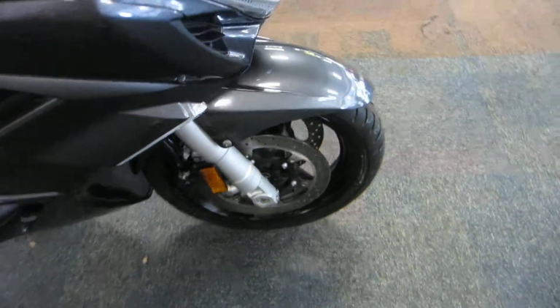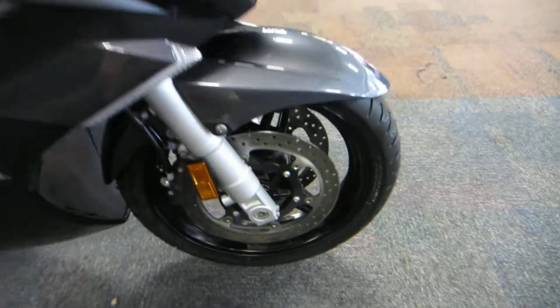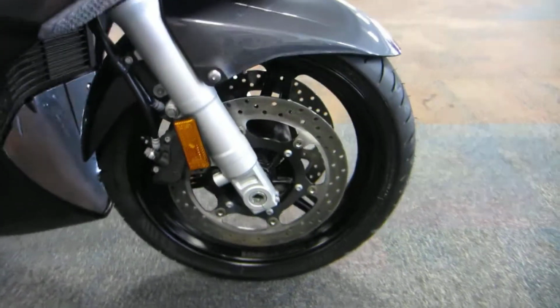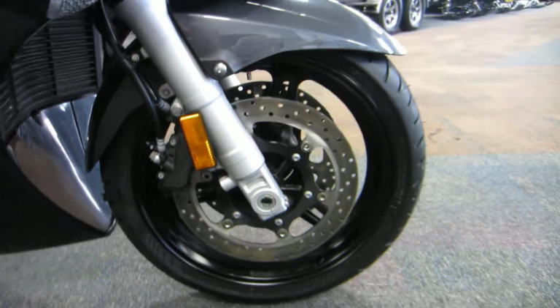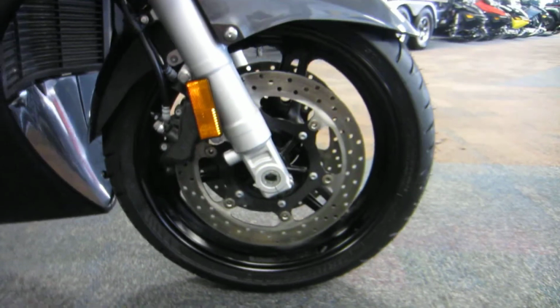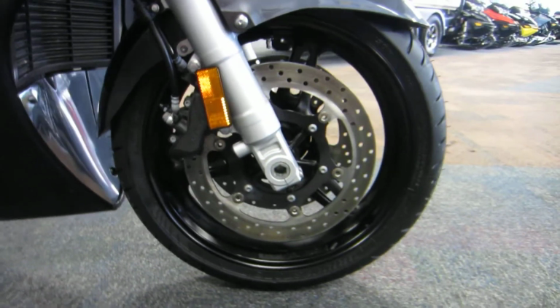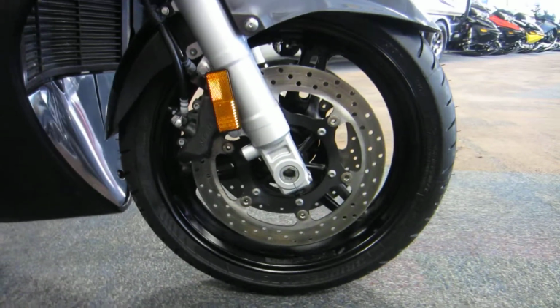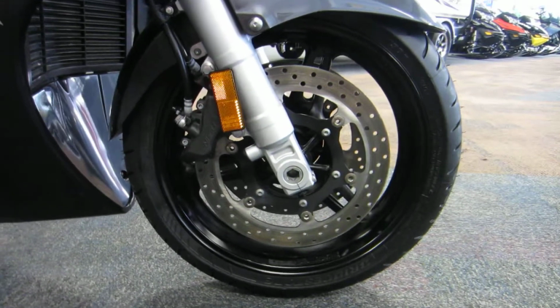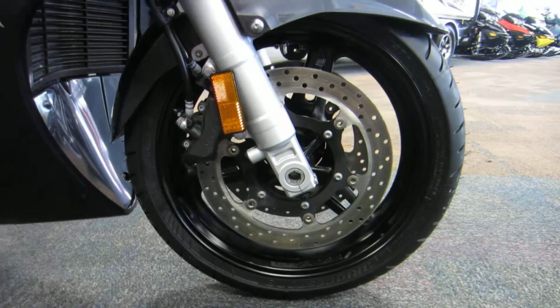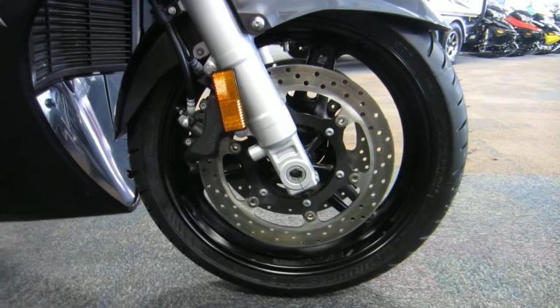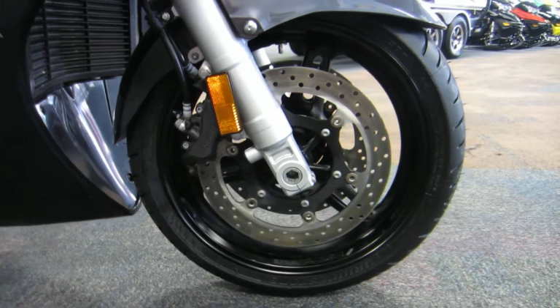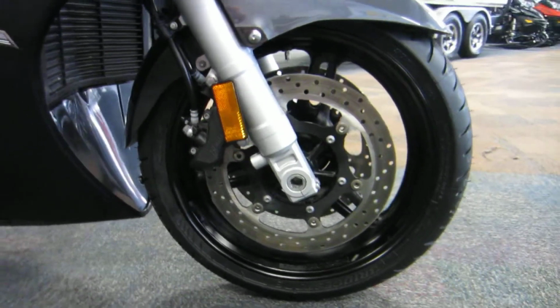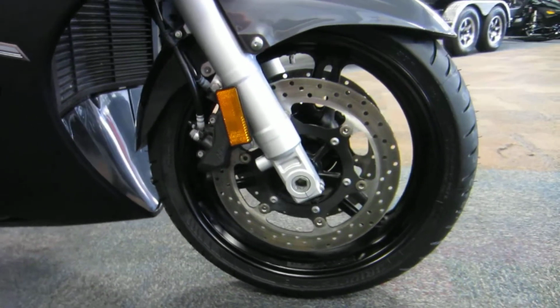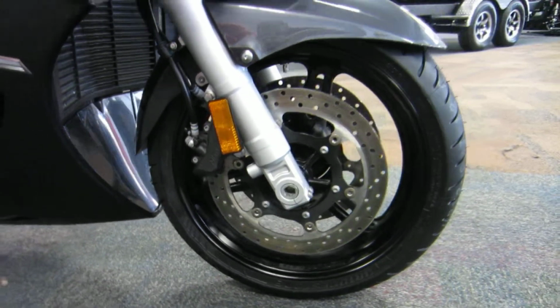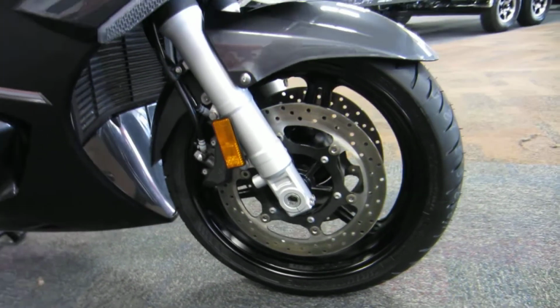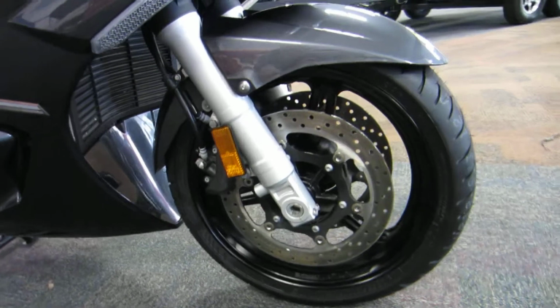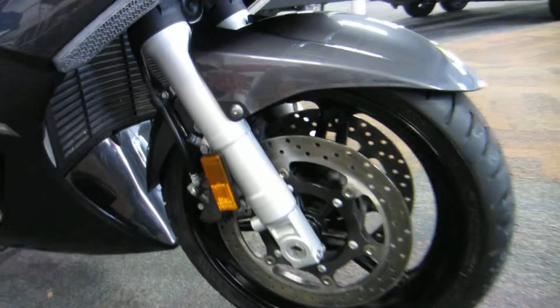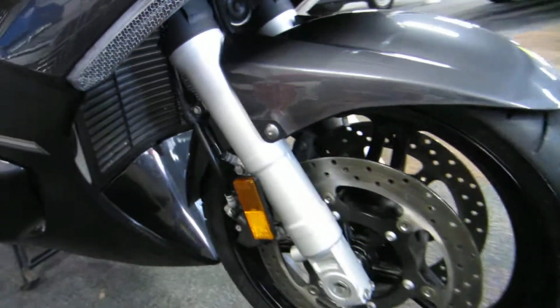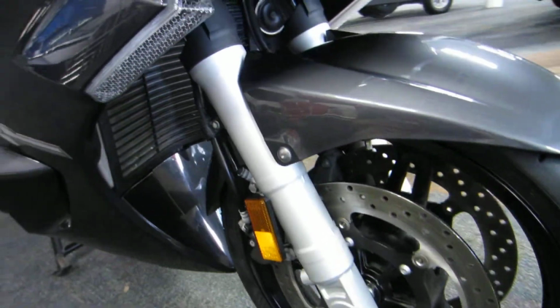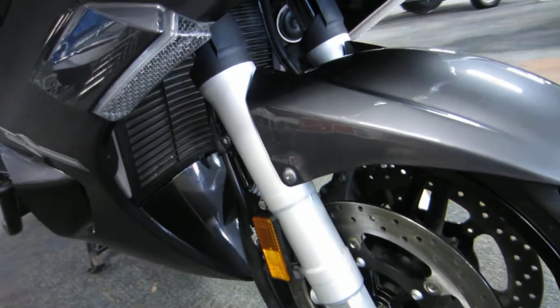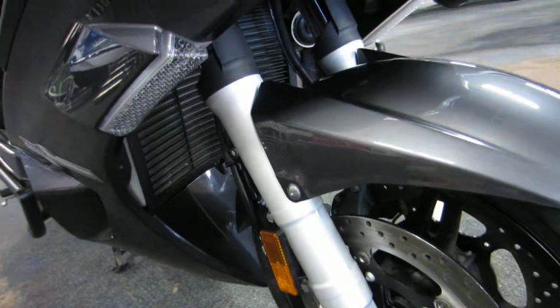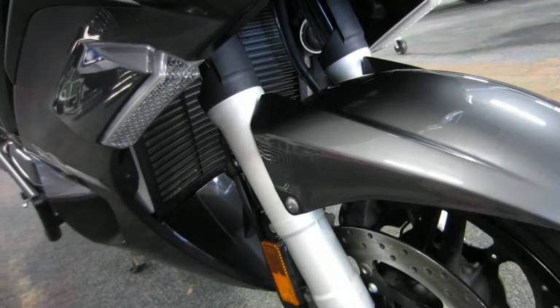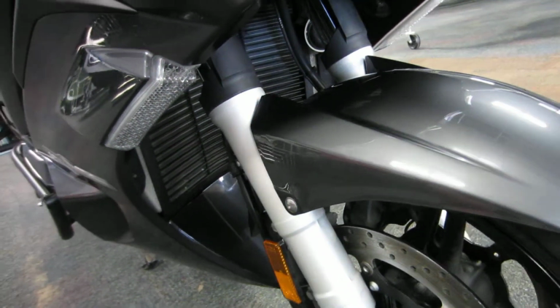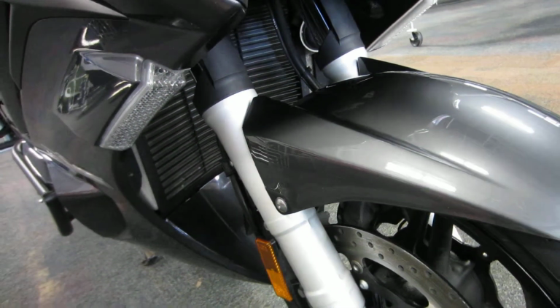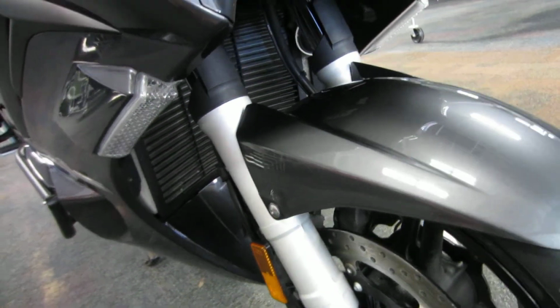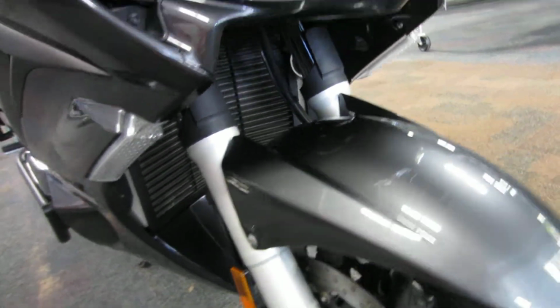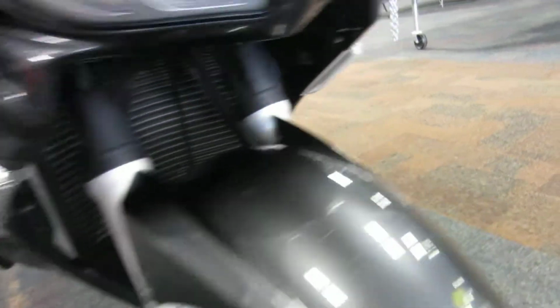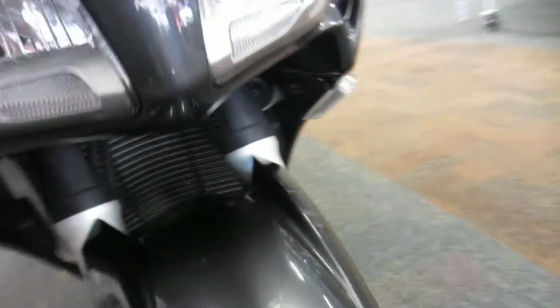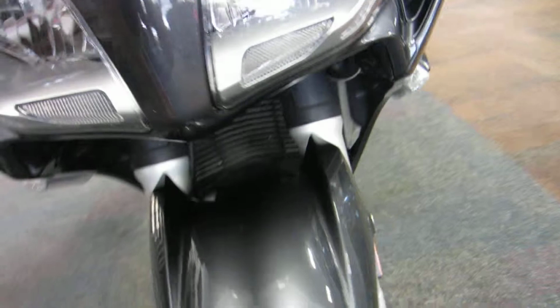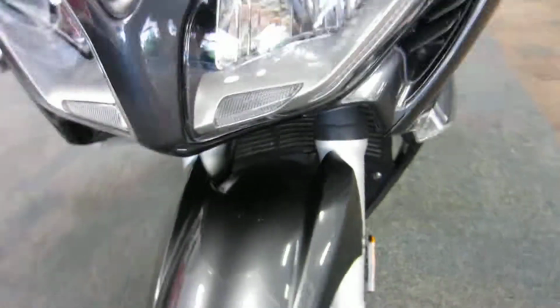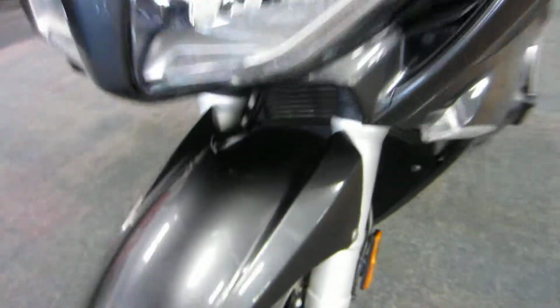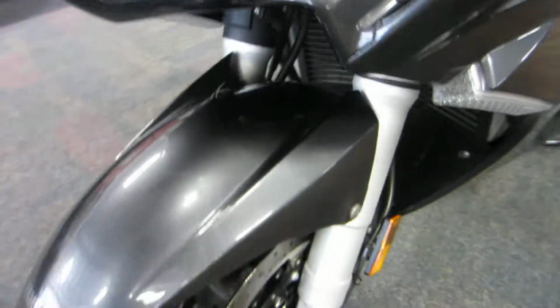Front dual hydraulic disc brakes, and front fork suspension with 5.3 inches of travel.